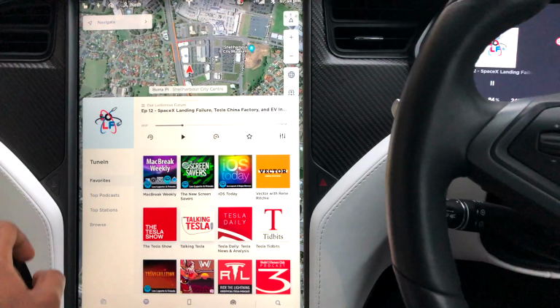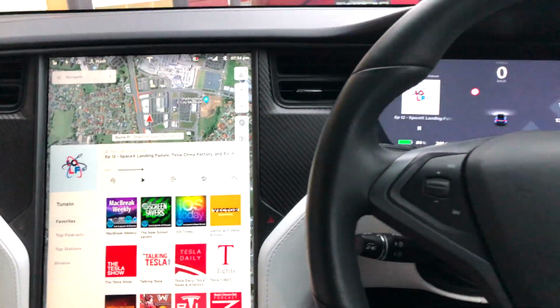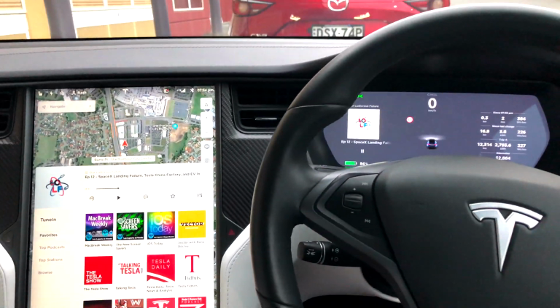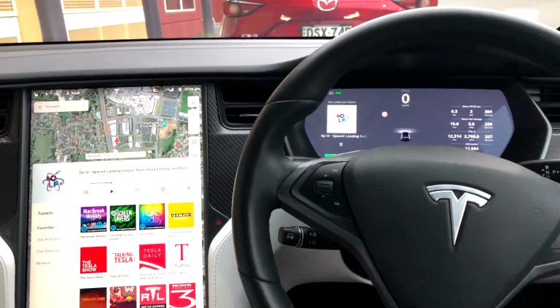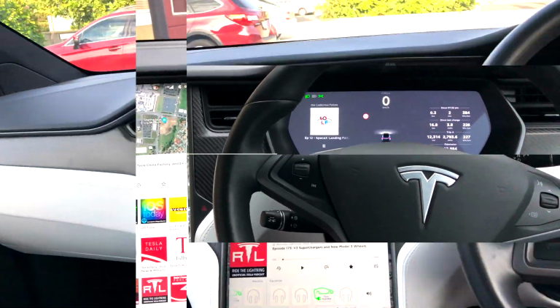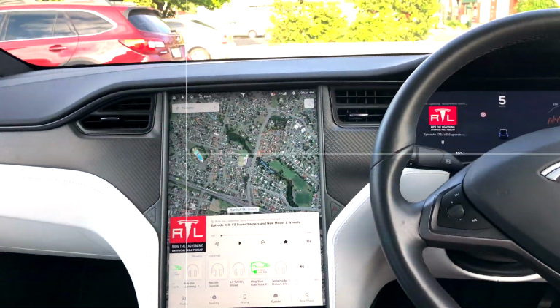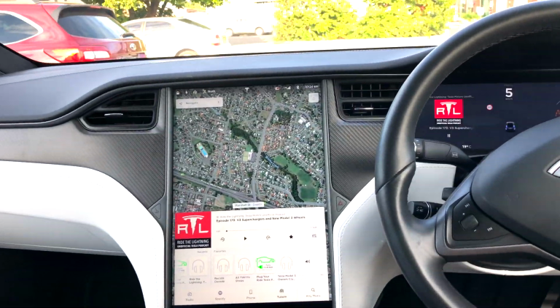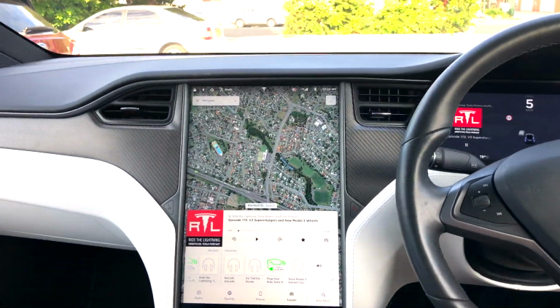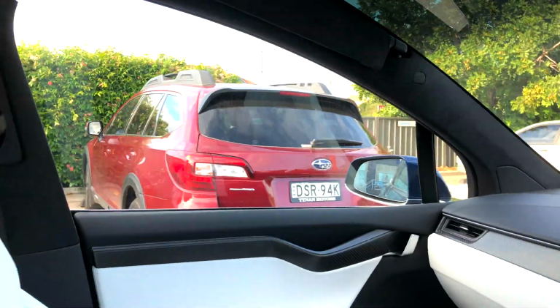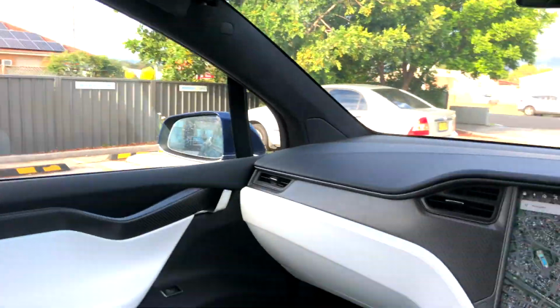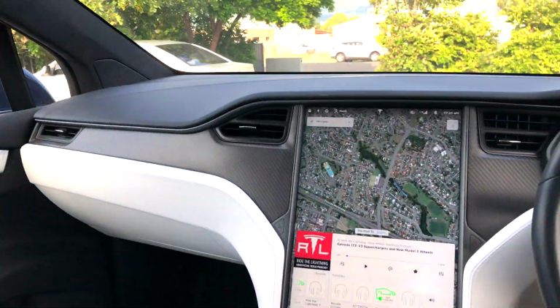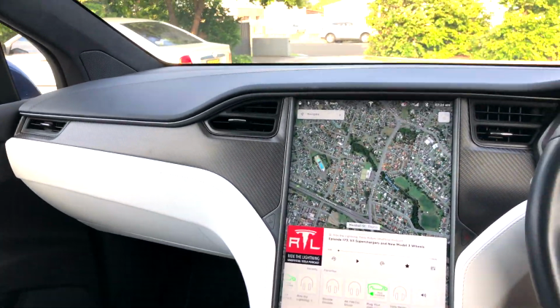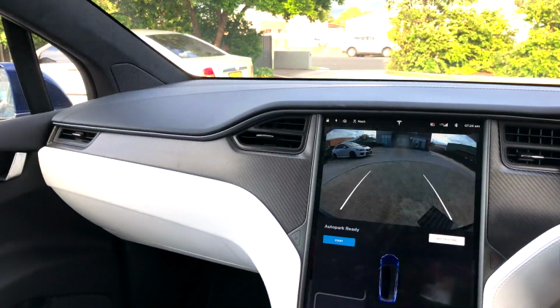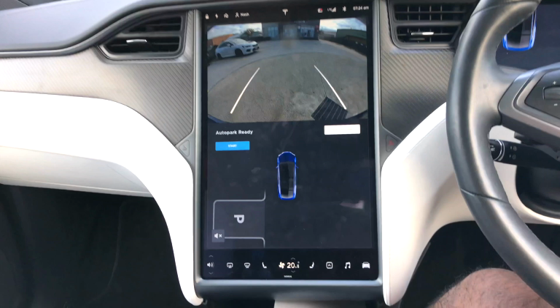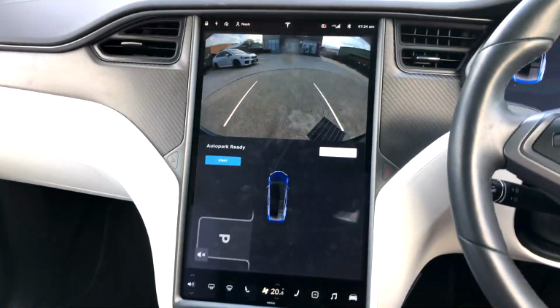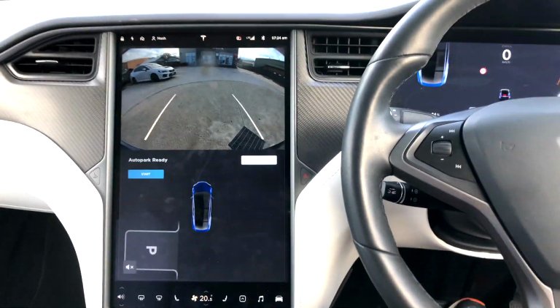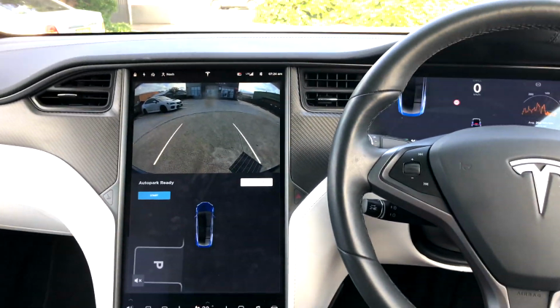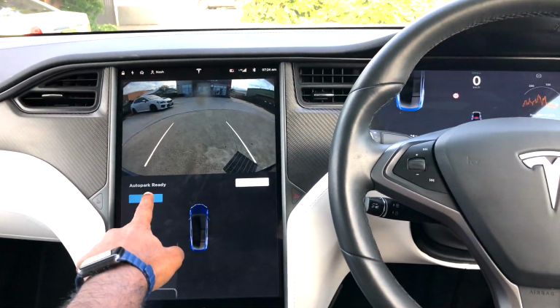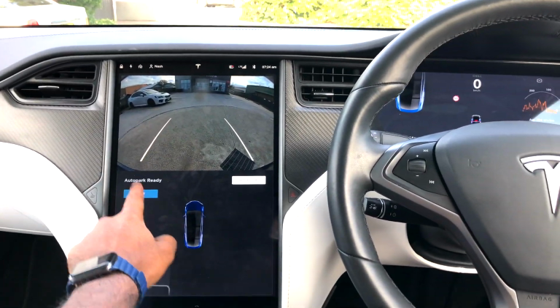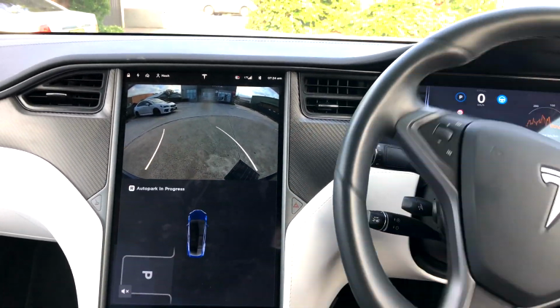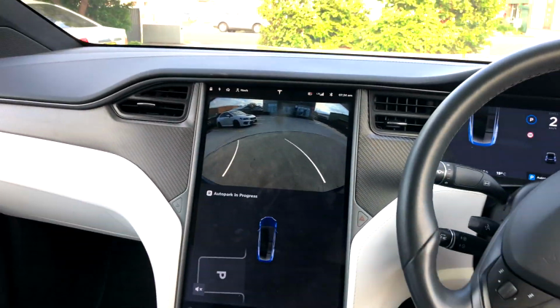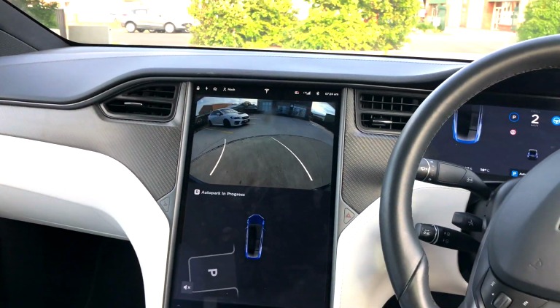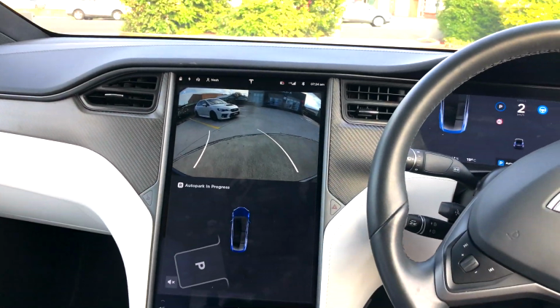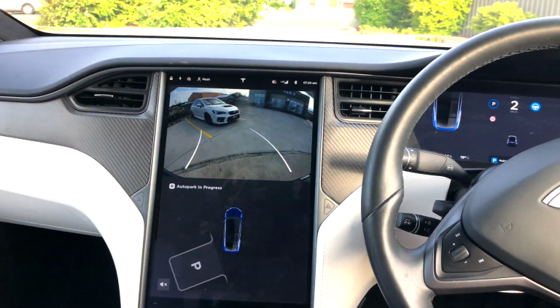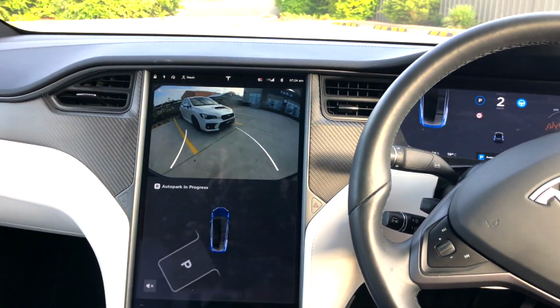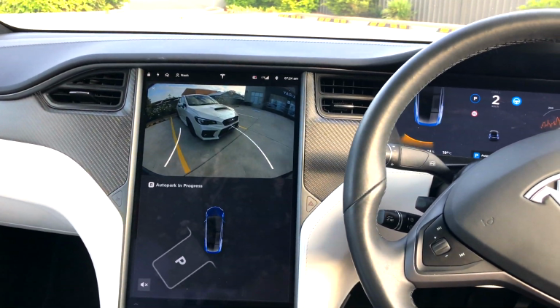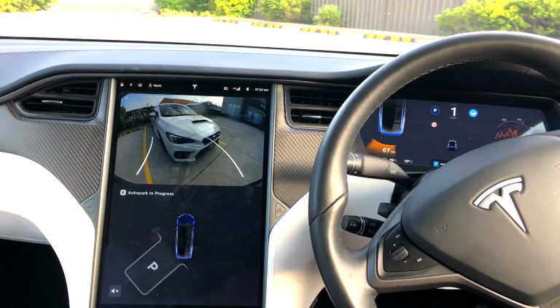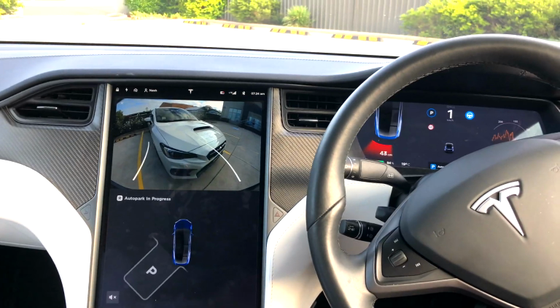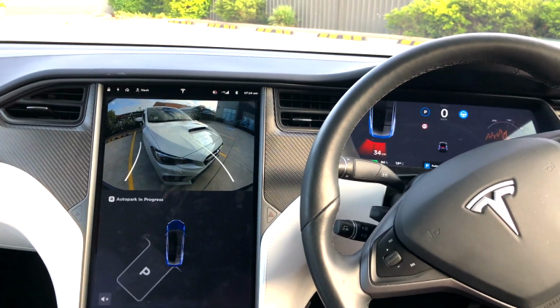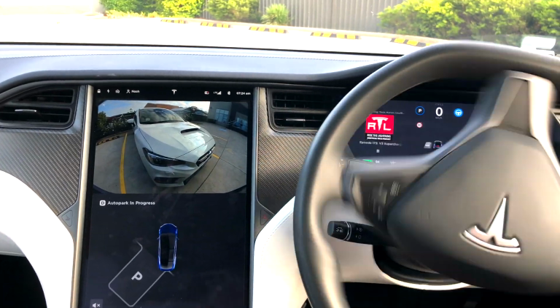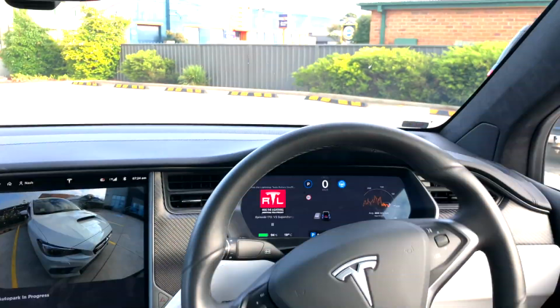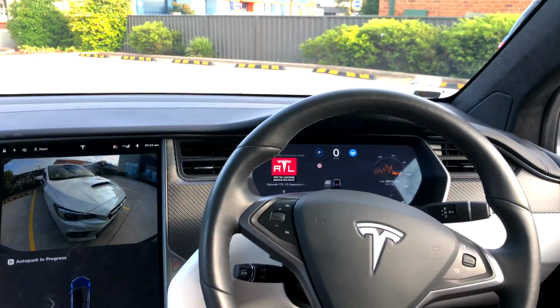Now coming to real world scenarios, Auto Park is good but it's not great. It can sometimes be slow and tedious and make you feel that you would be able to park much faster in this spot by yourself than rely on Auto Park.